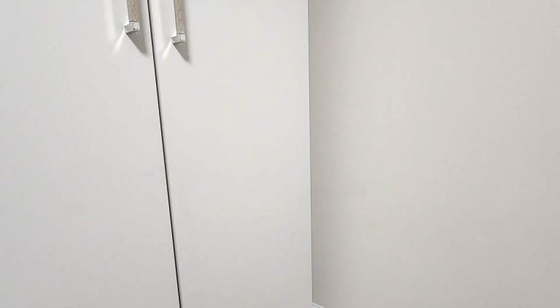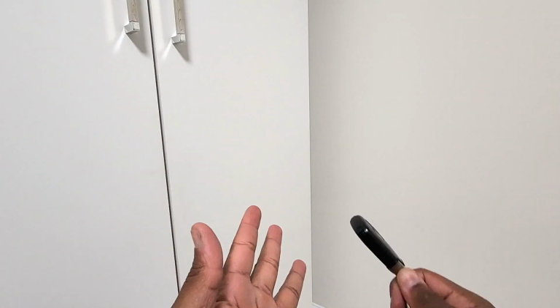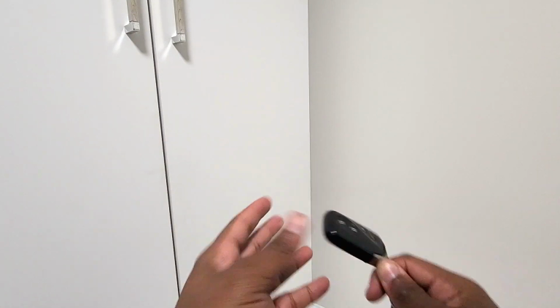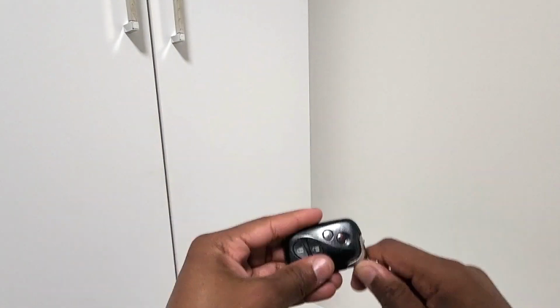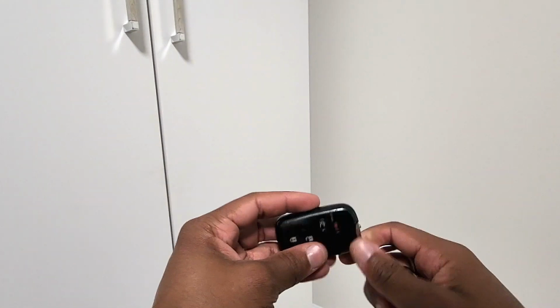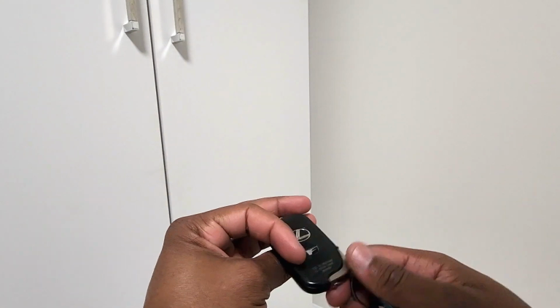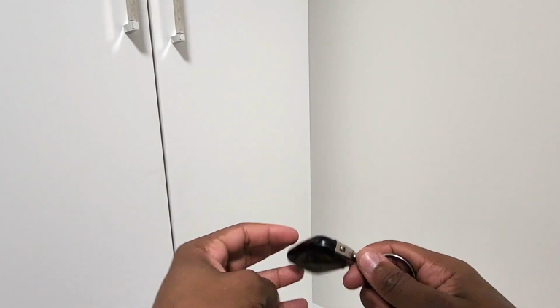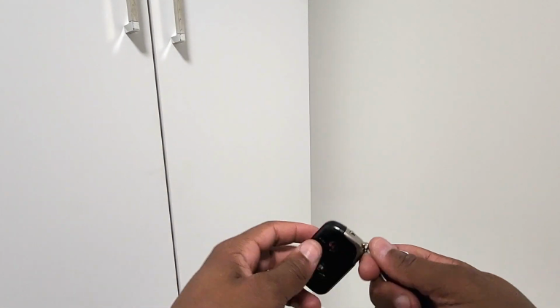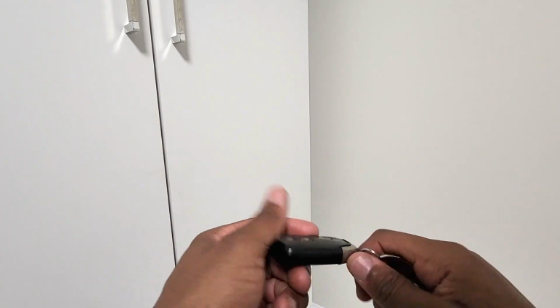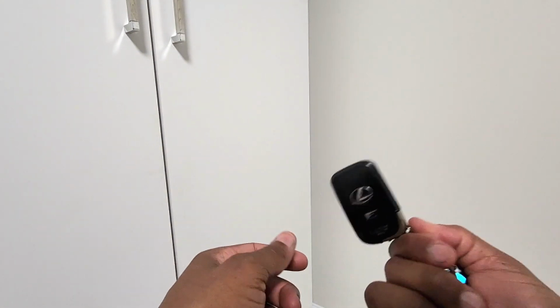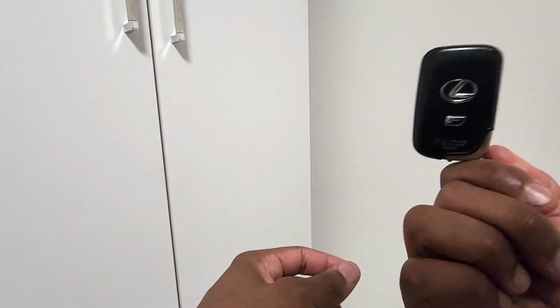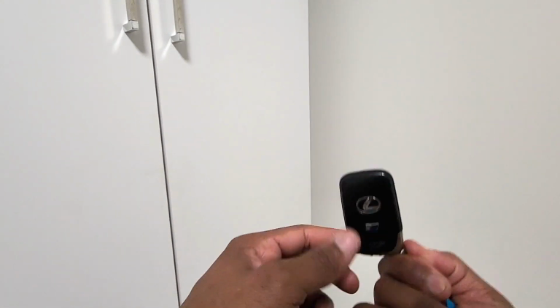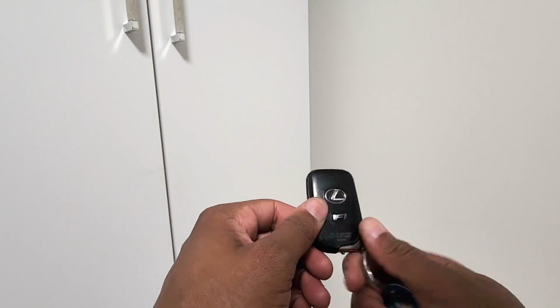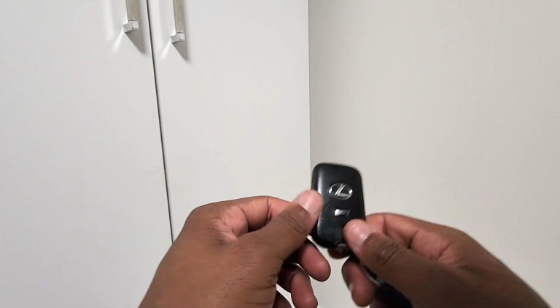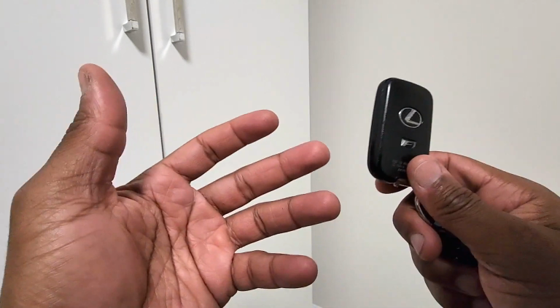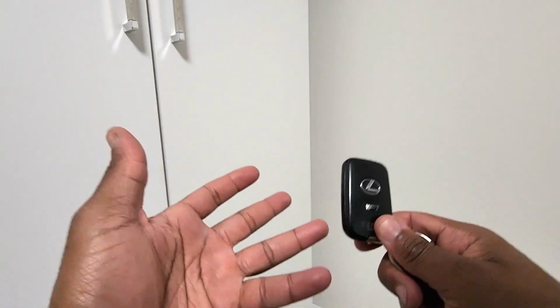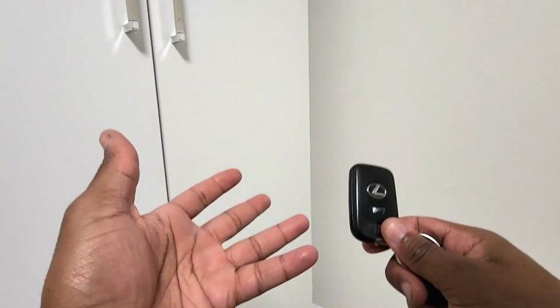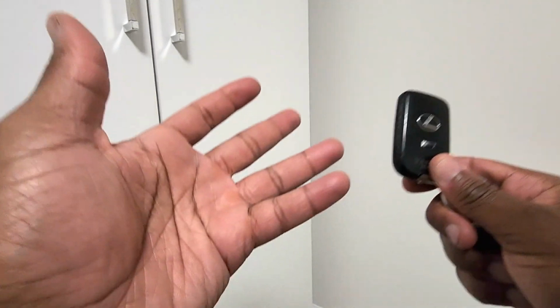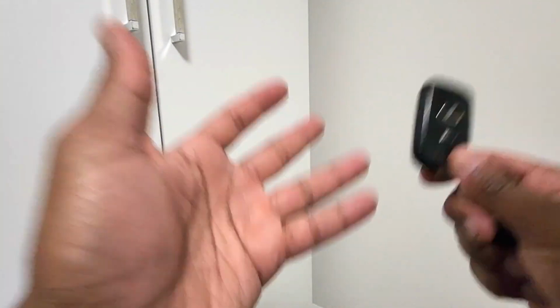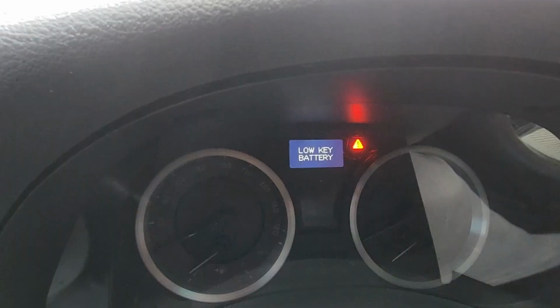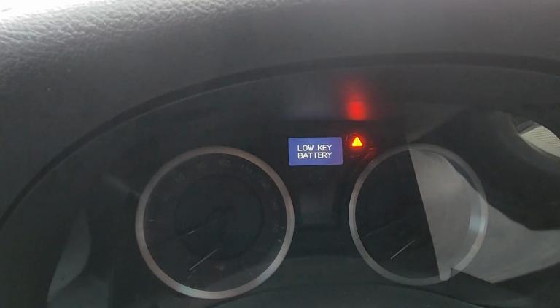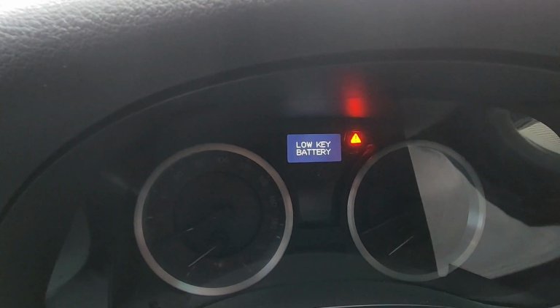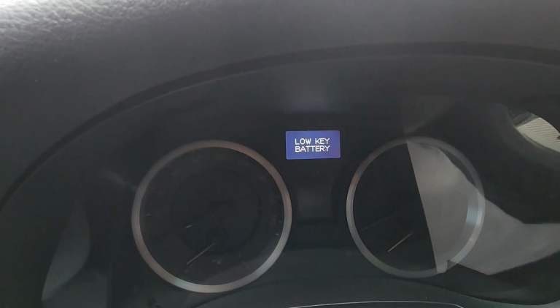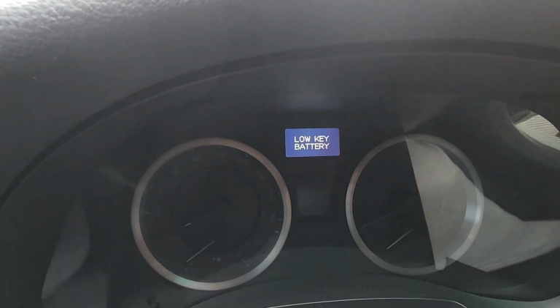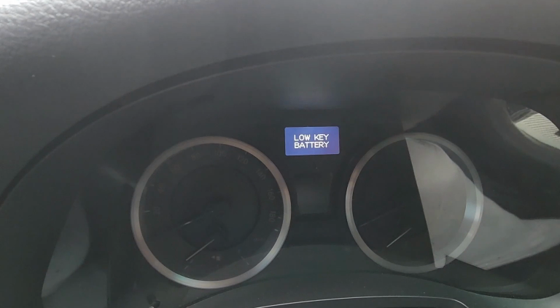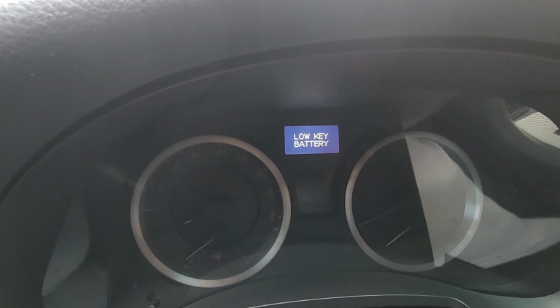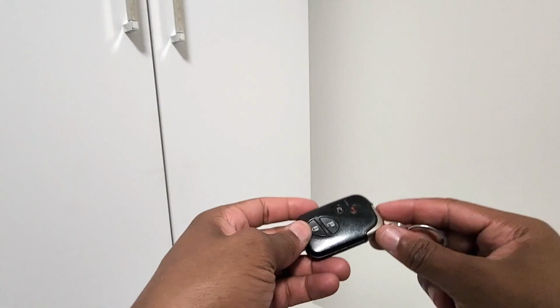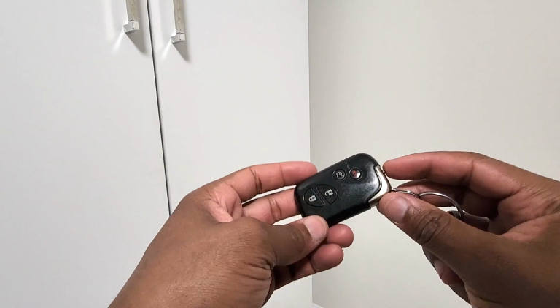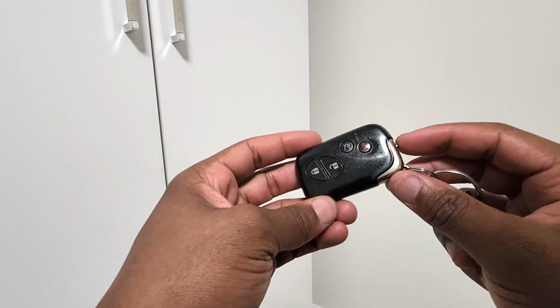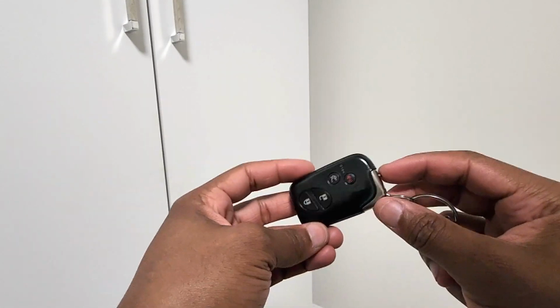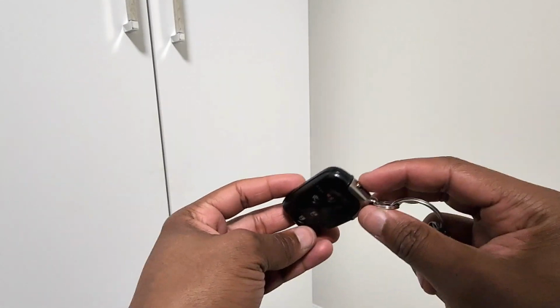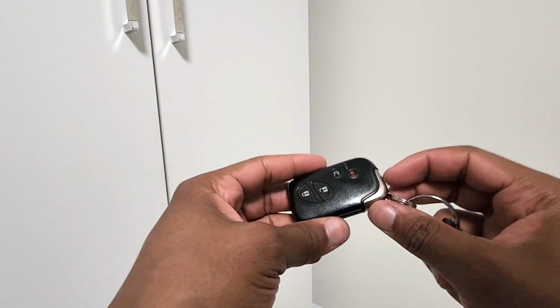What's going on everybody, welcome back to the channel, it's your boy BT. Today we're gonna be looking at this Lexus key fob. If you've ever received this message on your dash, then you know it is time to look into changing that battery, so we're gonna go ahead and show you how to do that today.